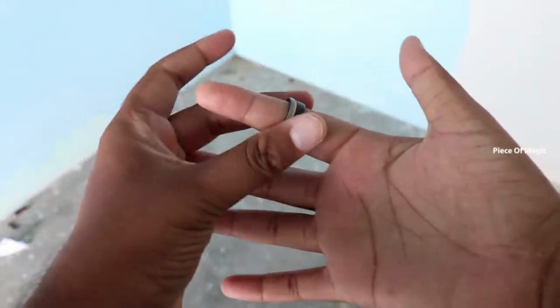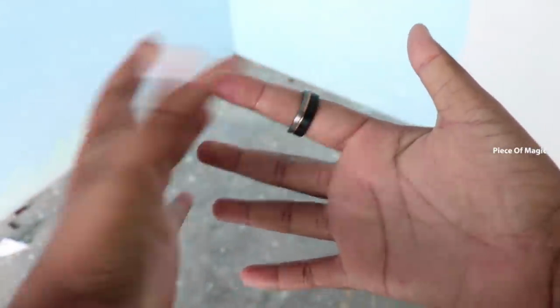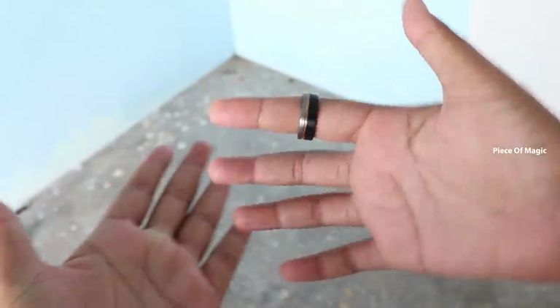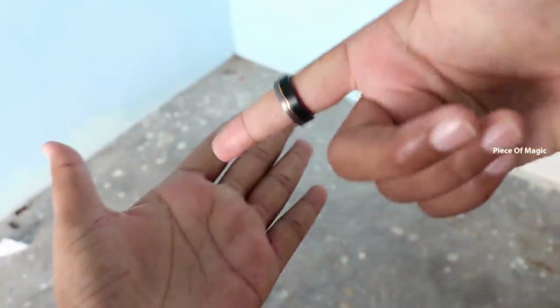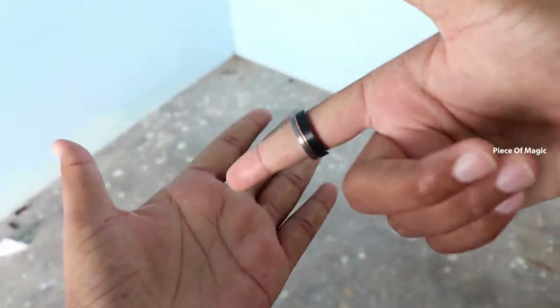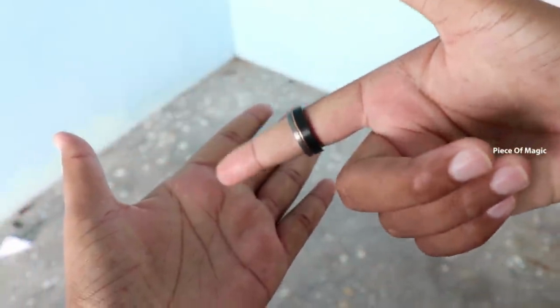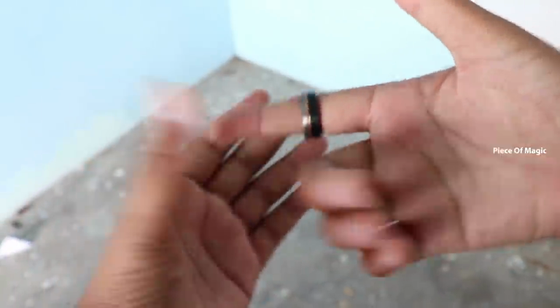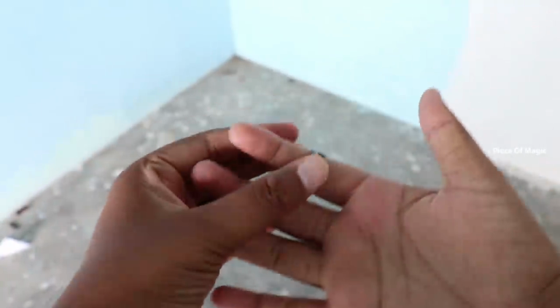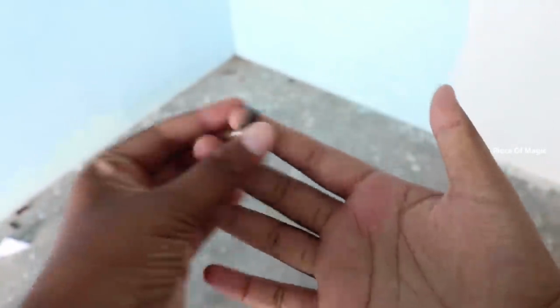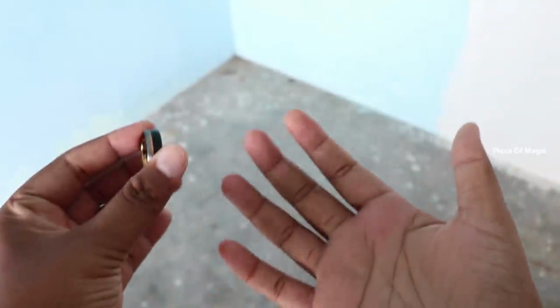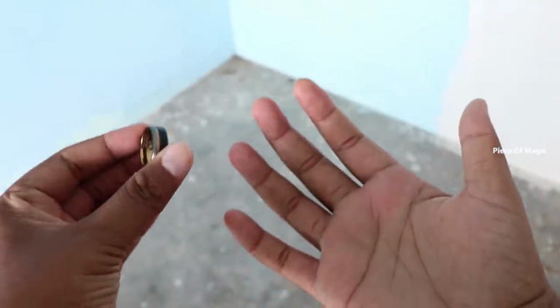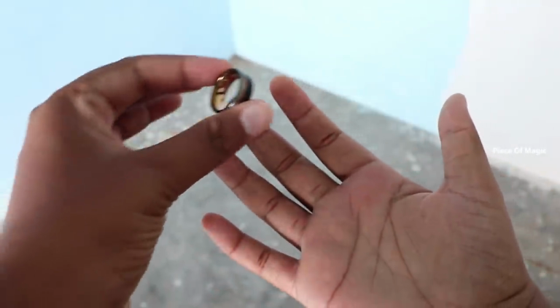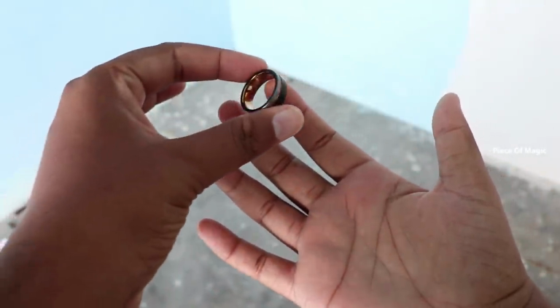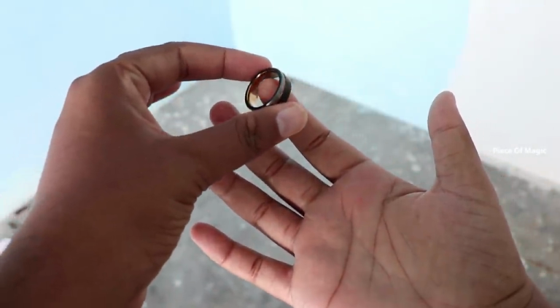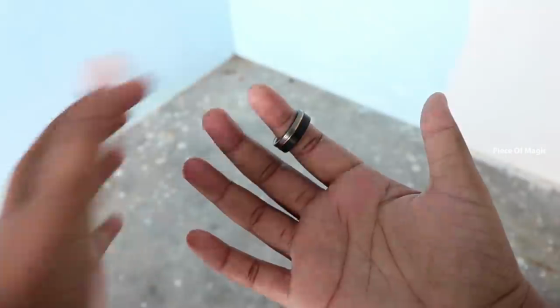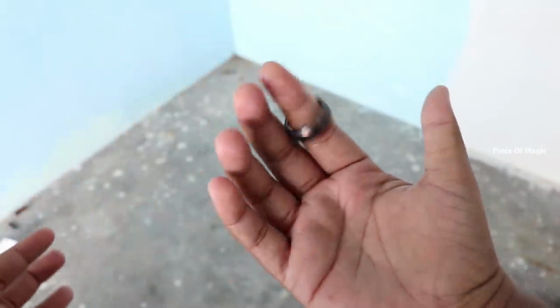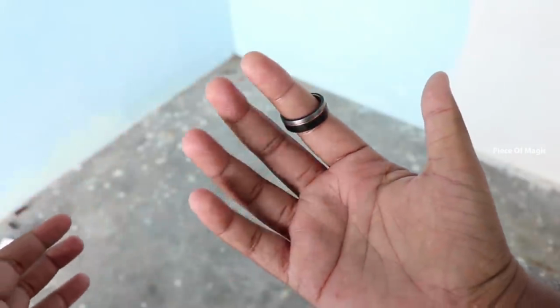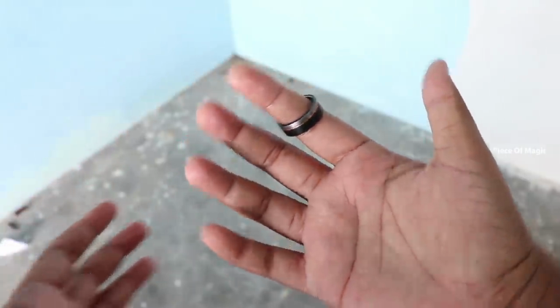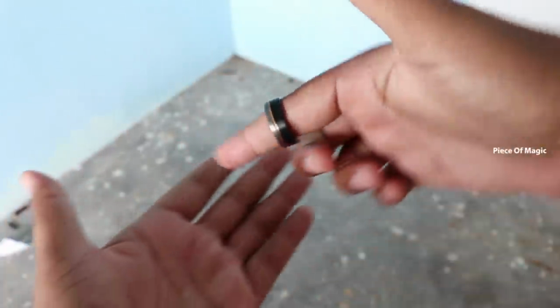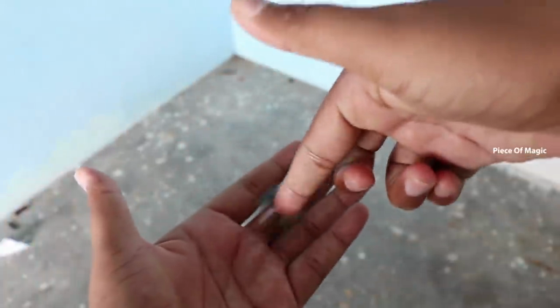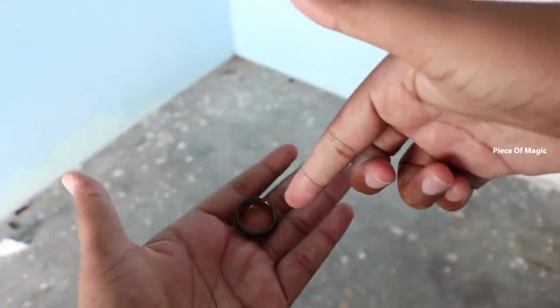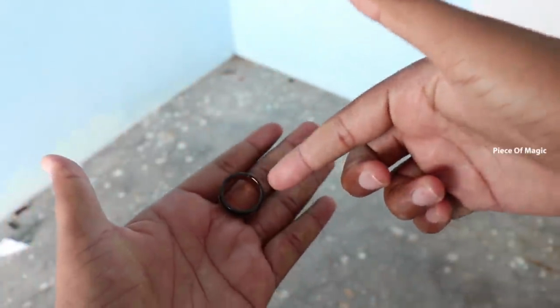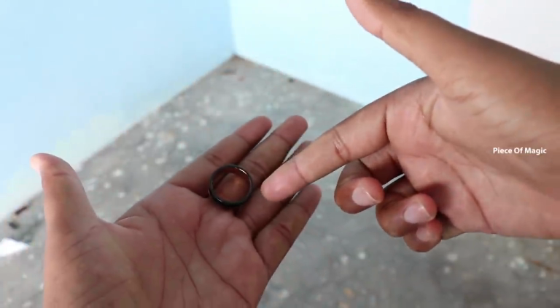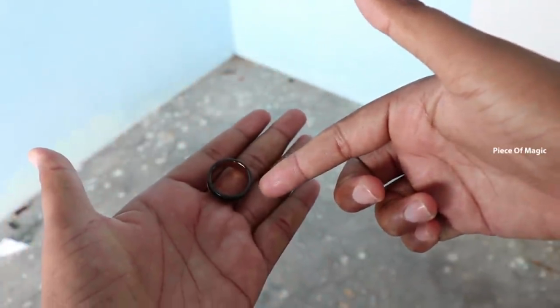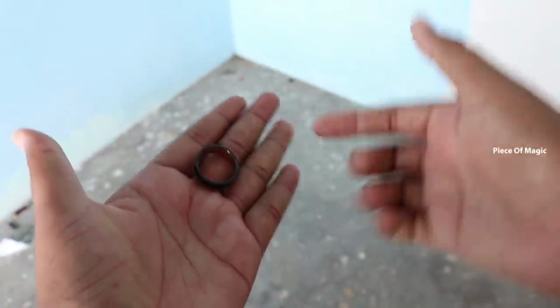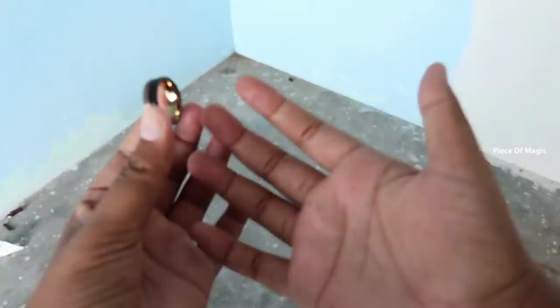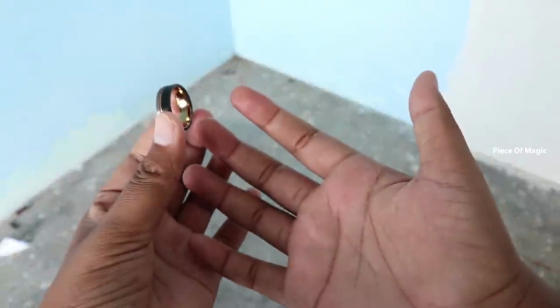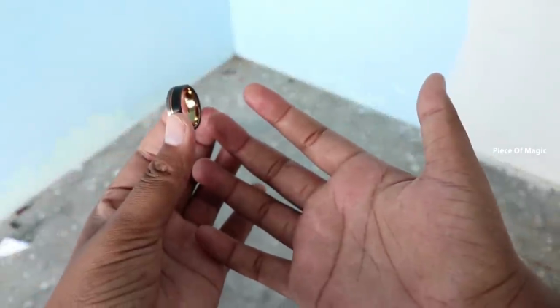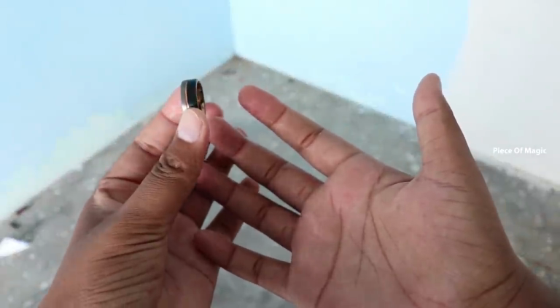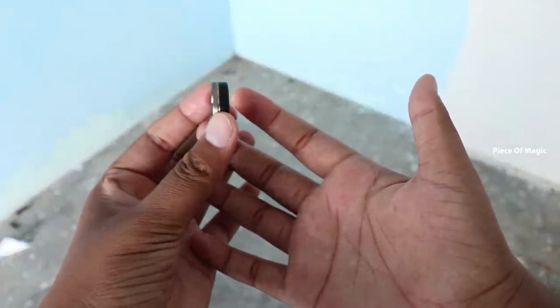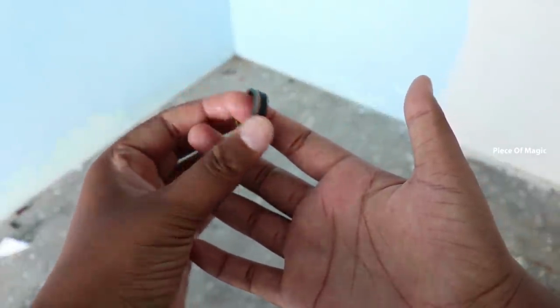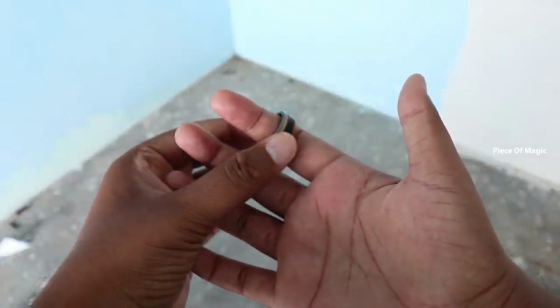Now turn on the ring and turn on your ring. Pull it down. As you can see, turn the ring to the right. Now start this ring.